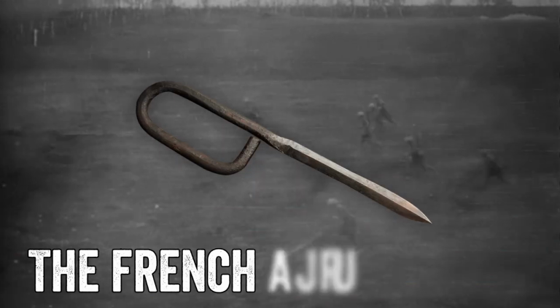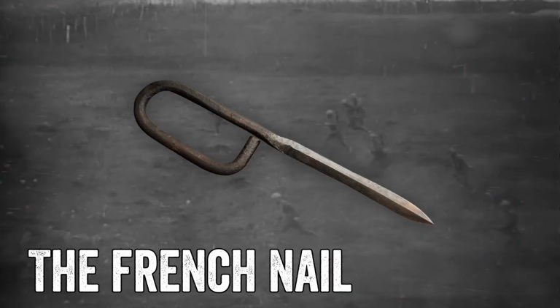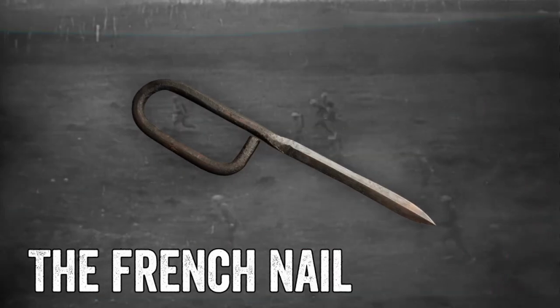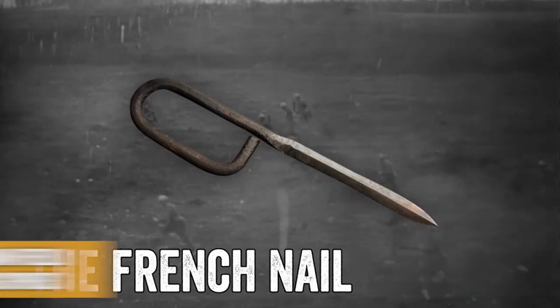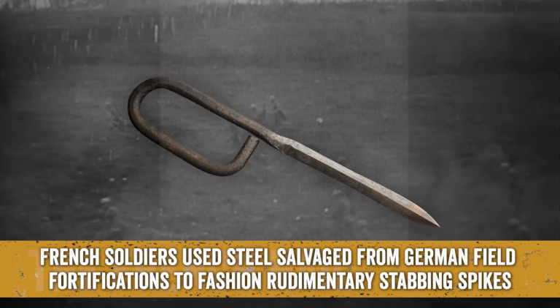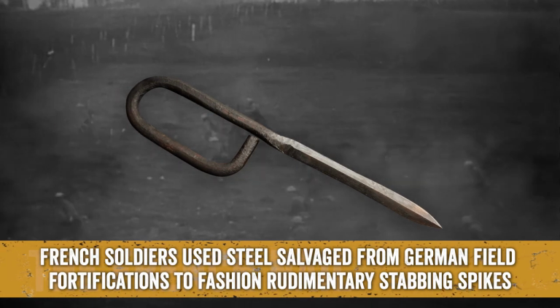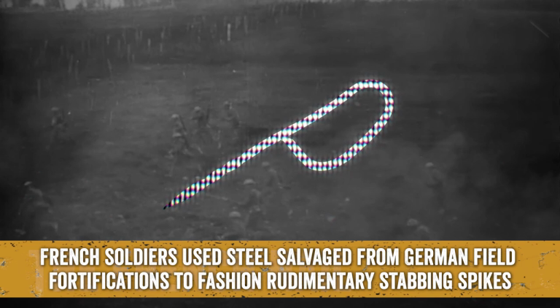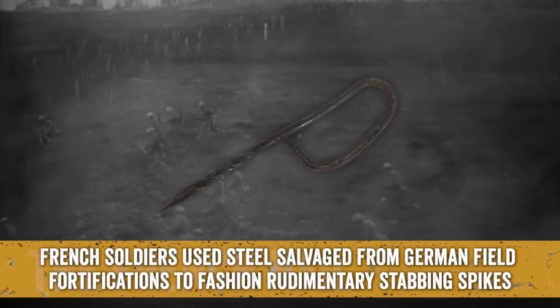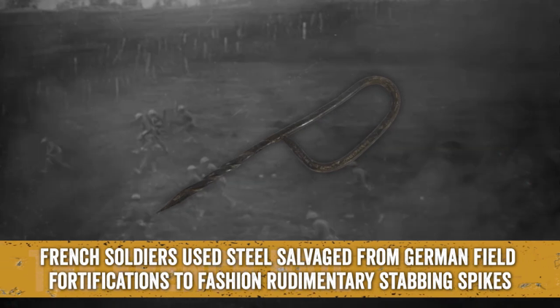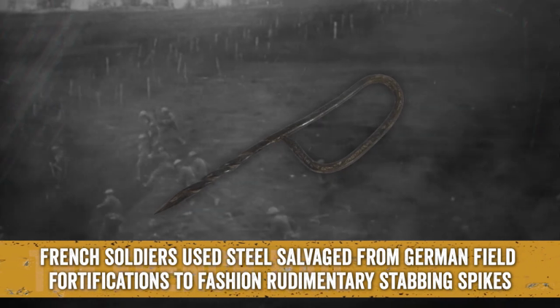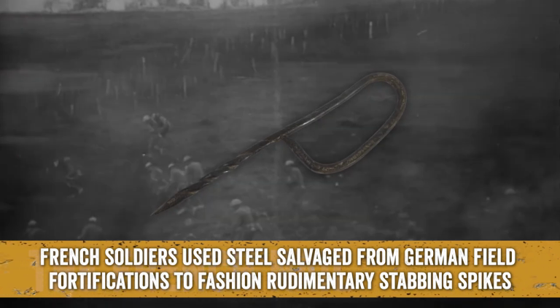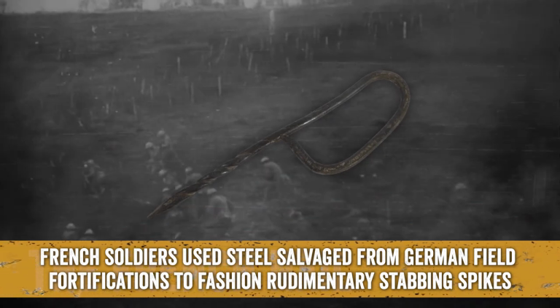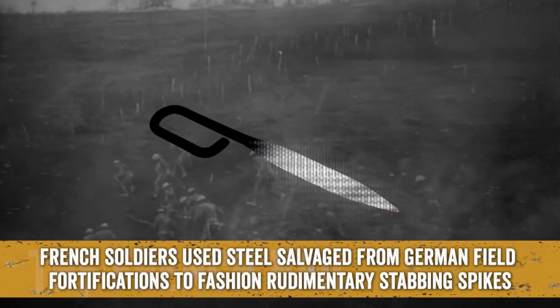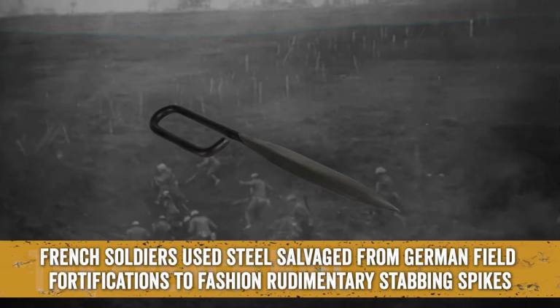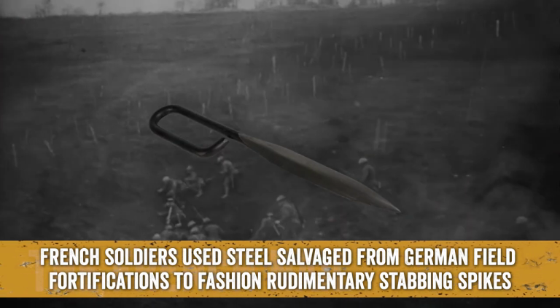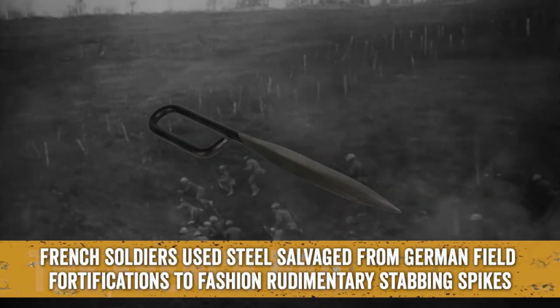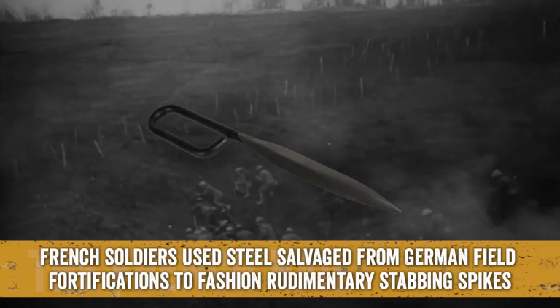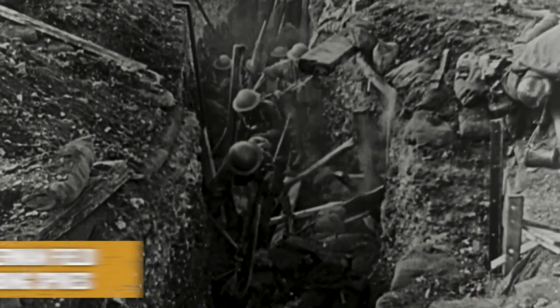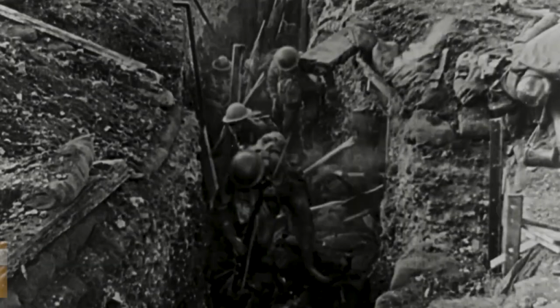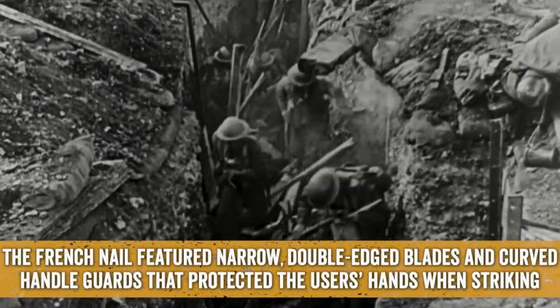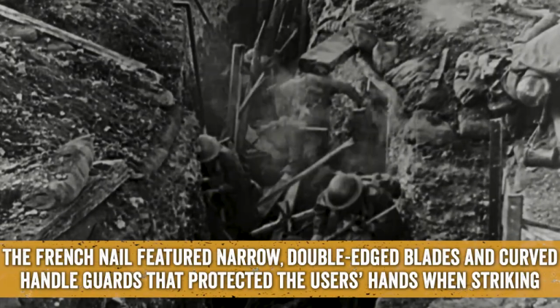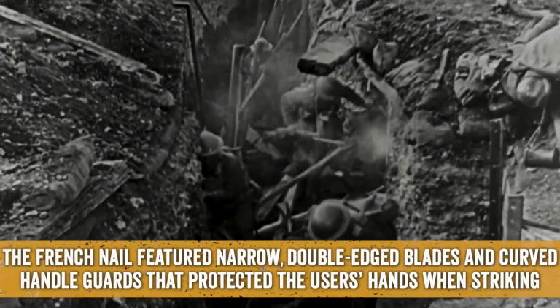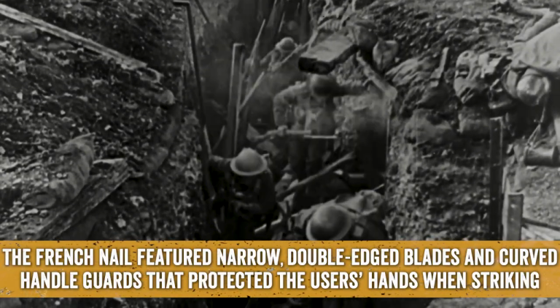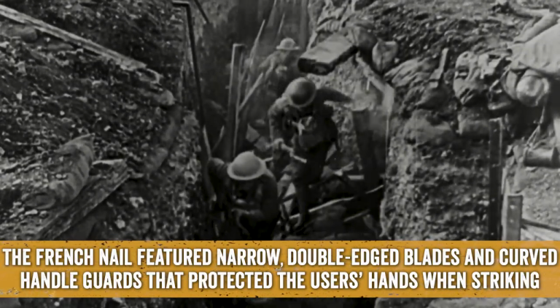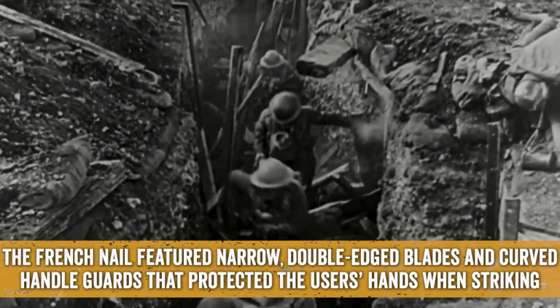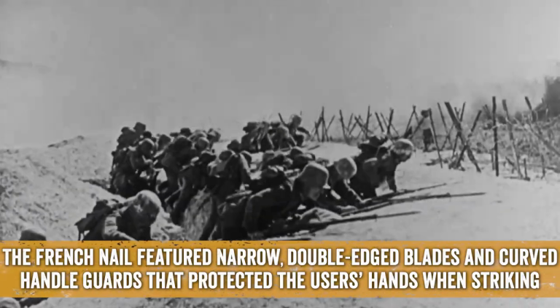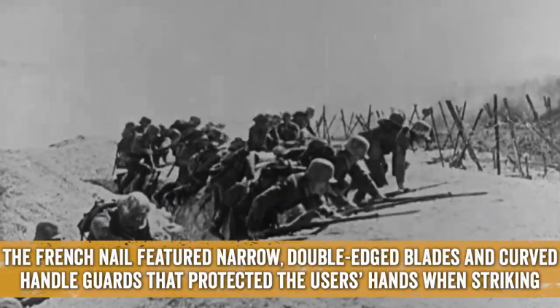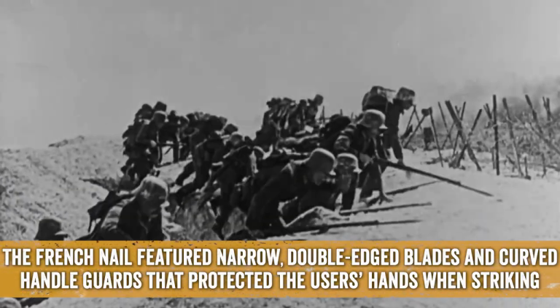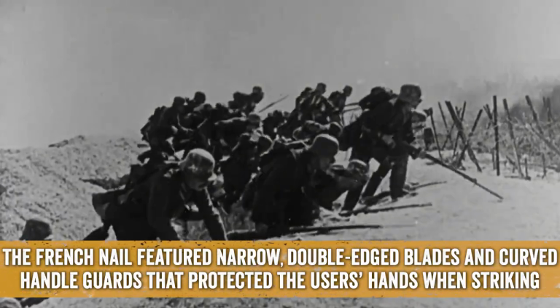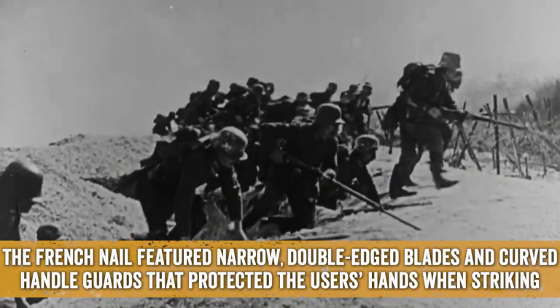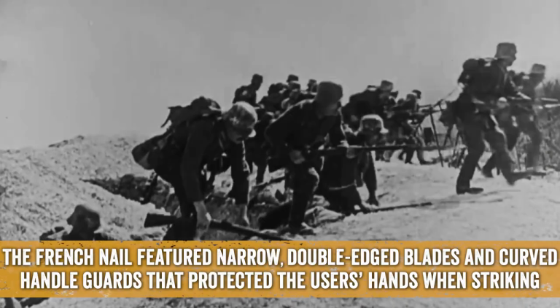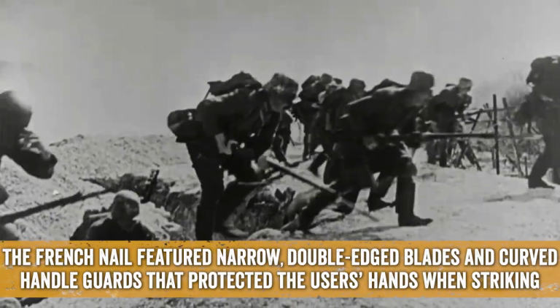The French Nail: French soldiers used steel salvaged from German field fortifications to fashion rudimentary stabbing spikes. The French Nail featured narrow, double-edged blades and curved handle guards that protected the user's hands when striking.